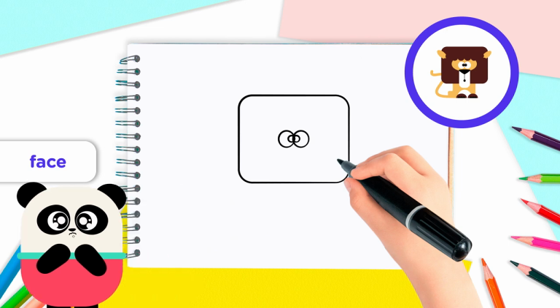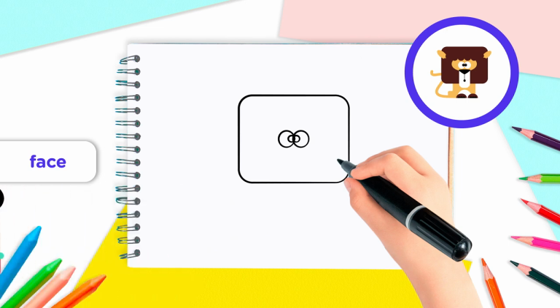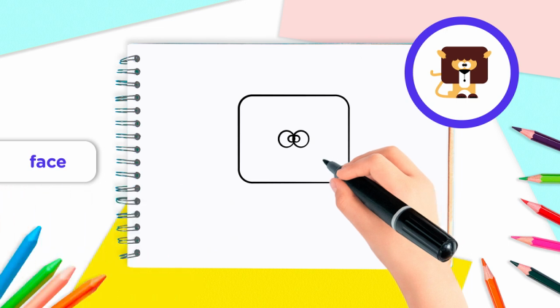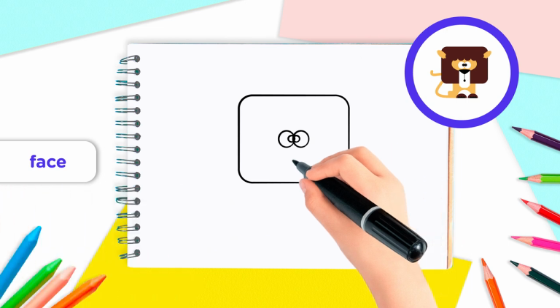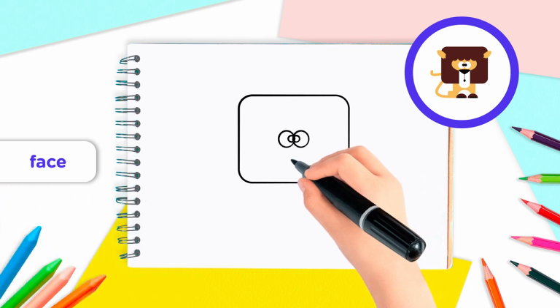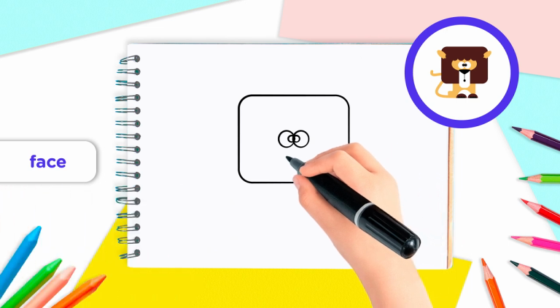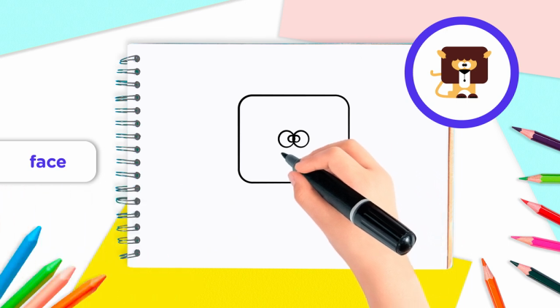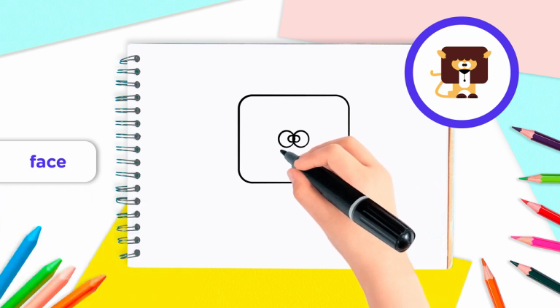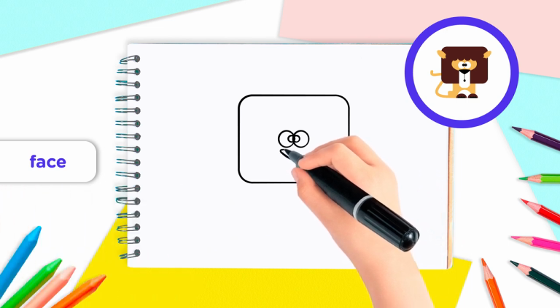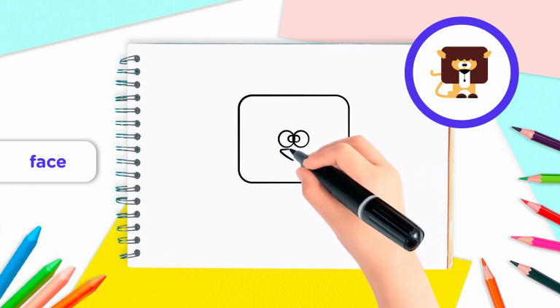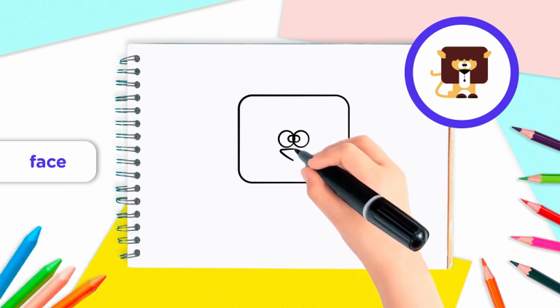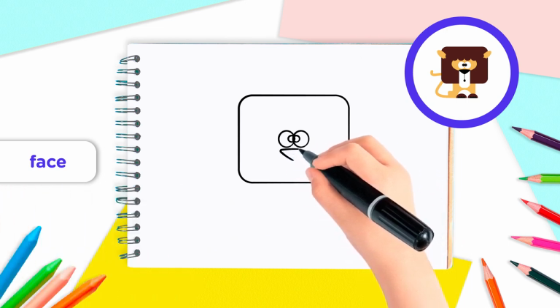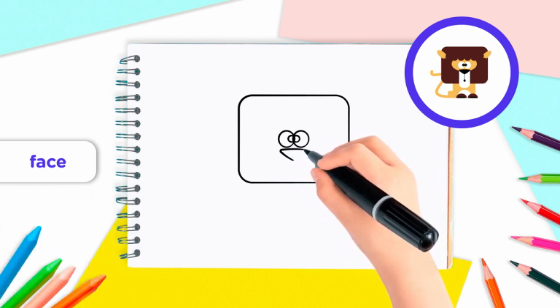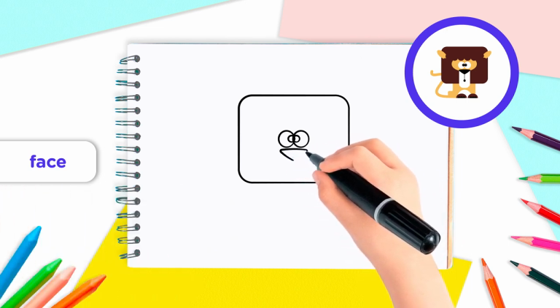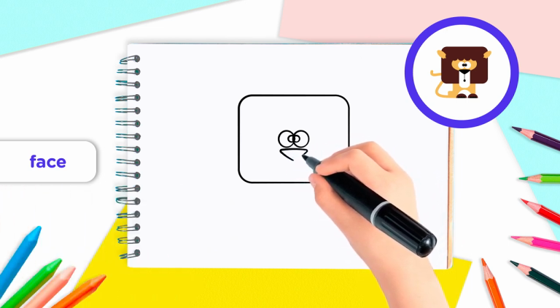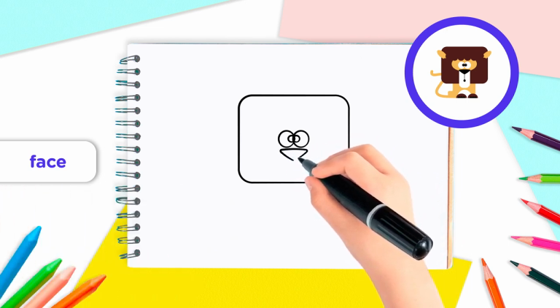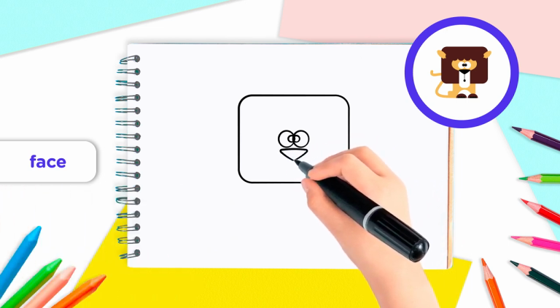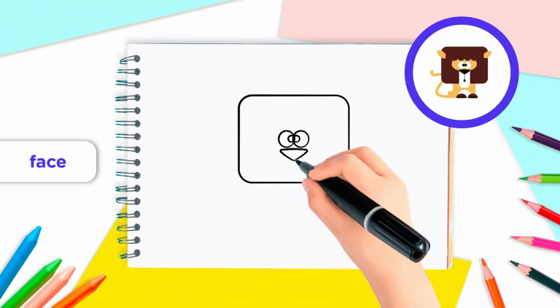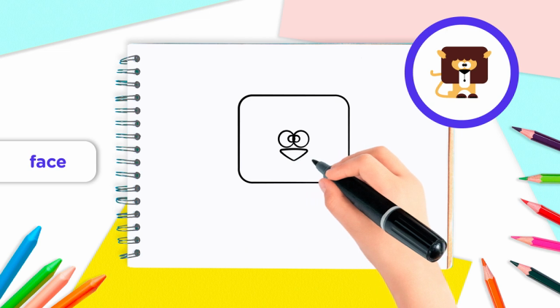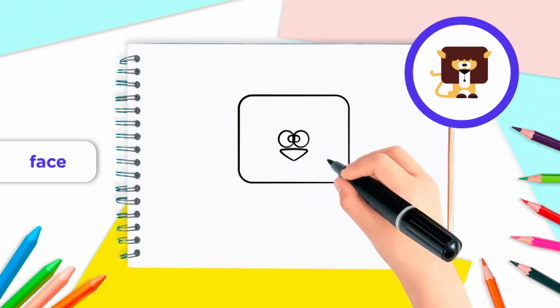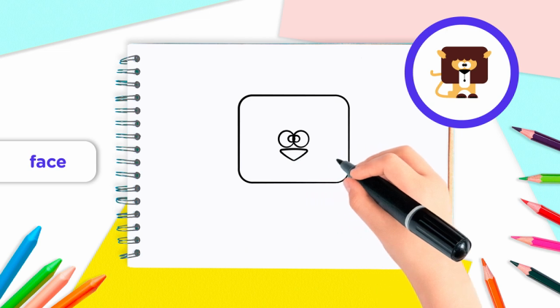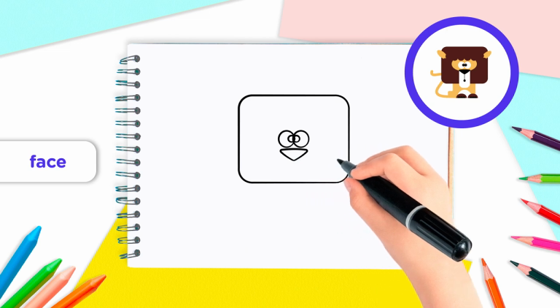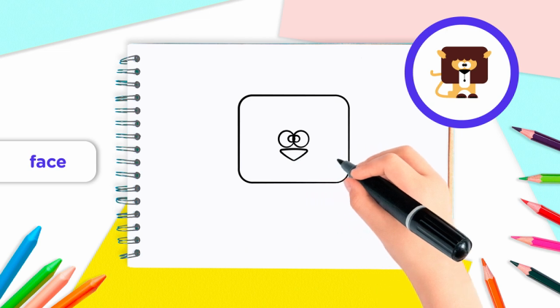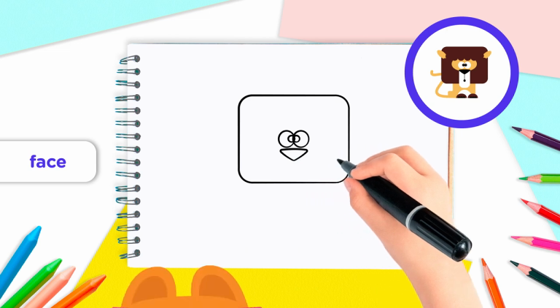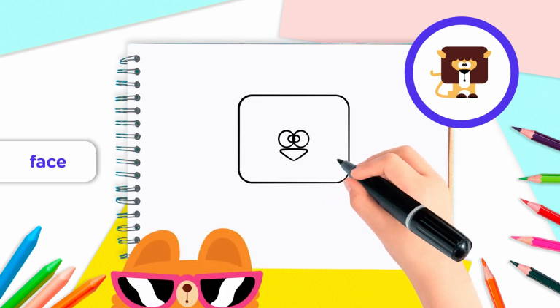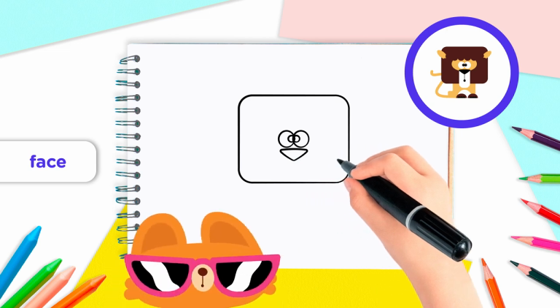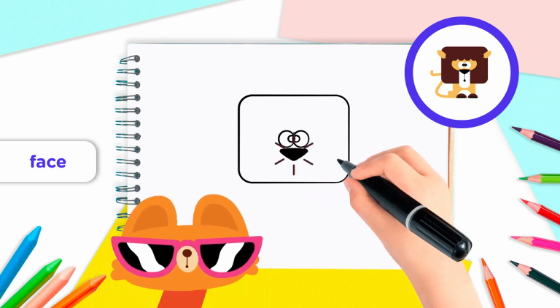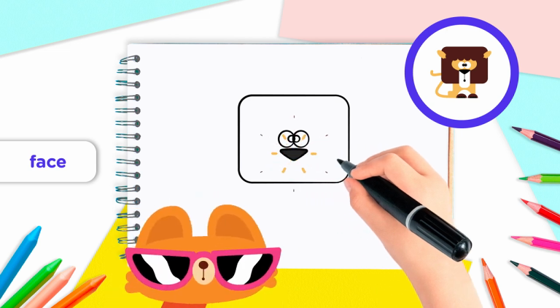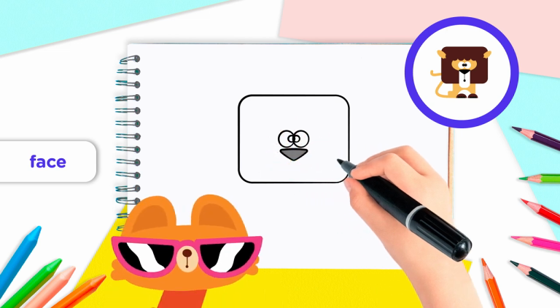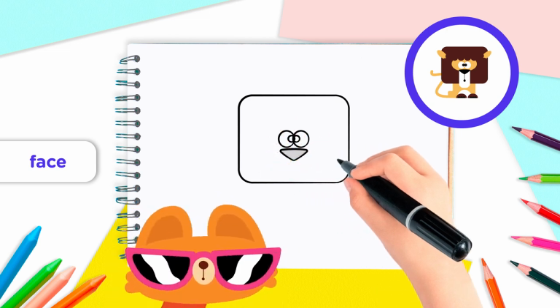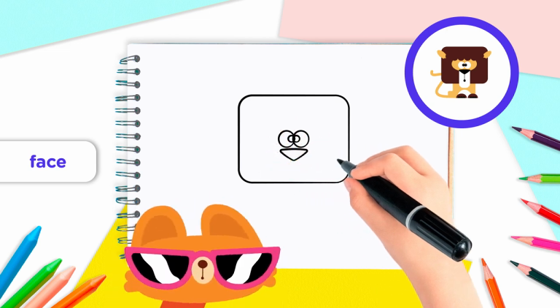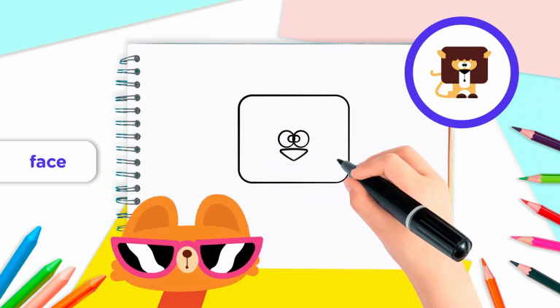Next, for the snout, draw an inverted triangle underneath the eyes, with the same width as the eyes. Now our lion can breathe.